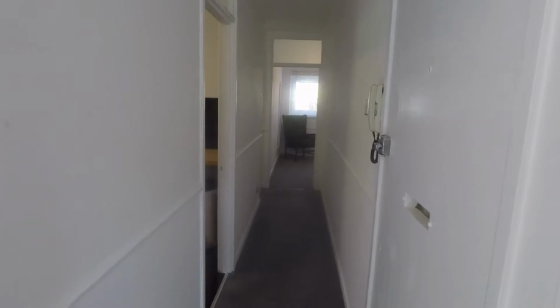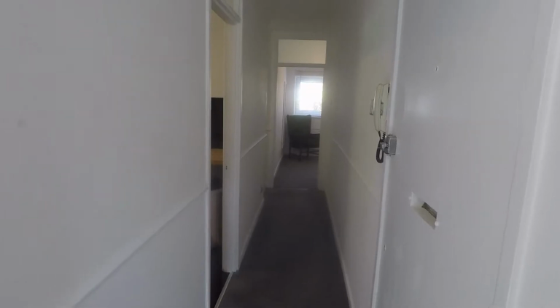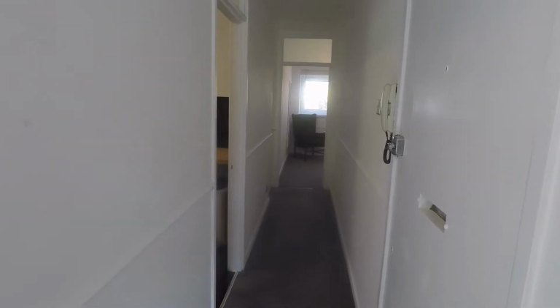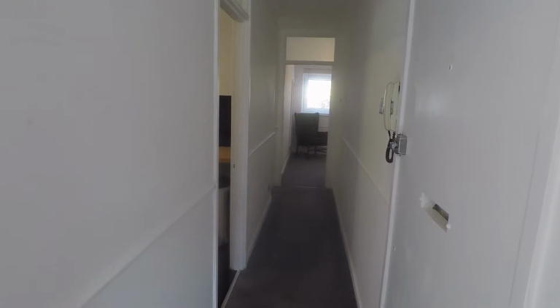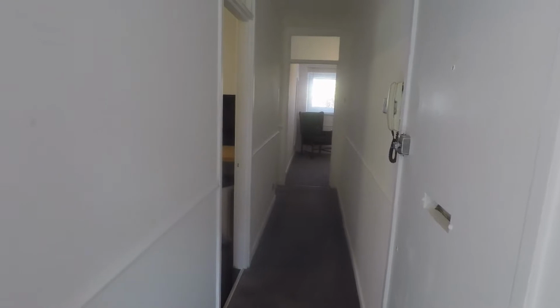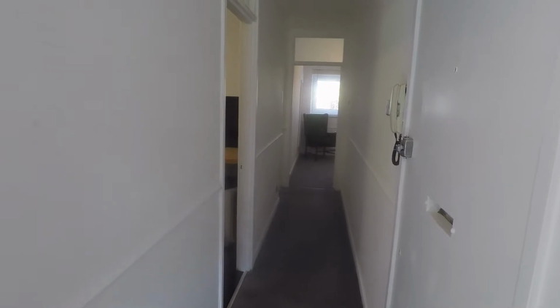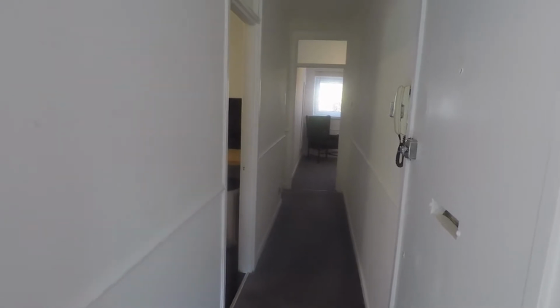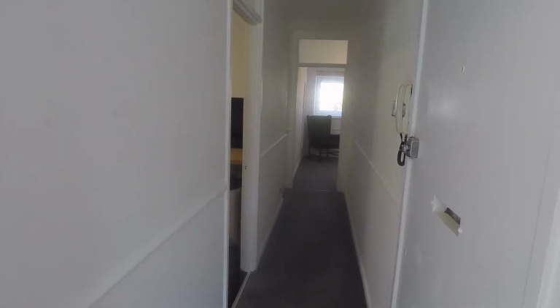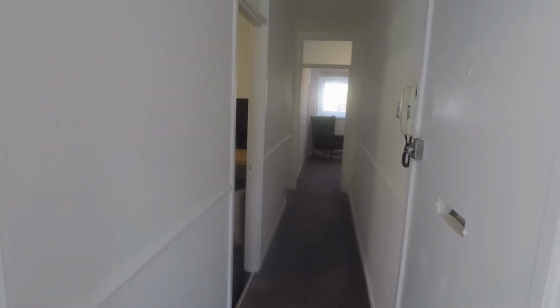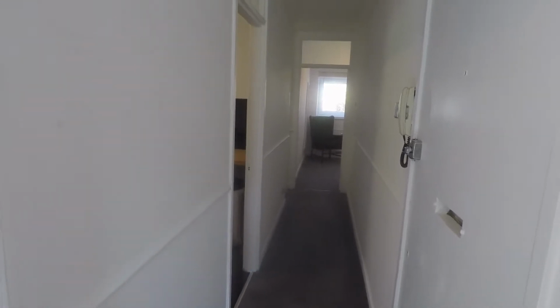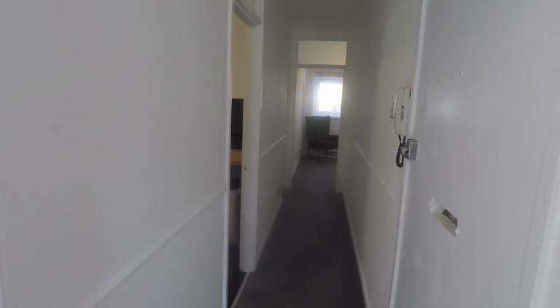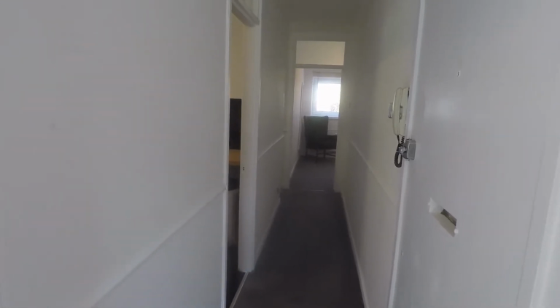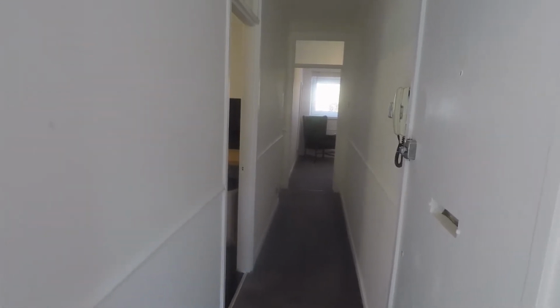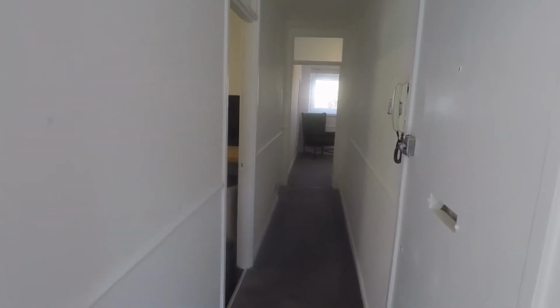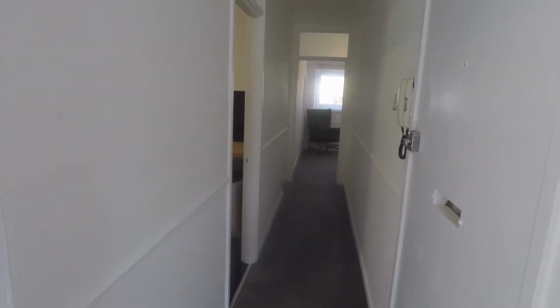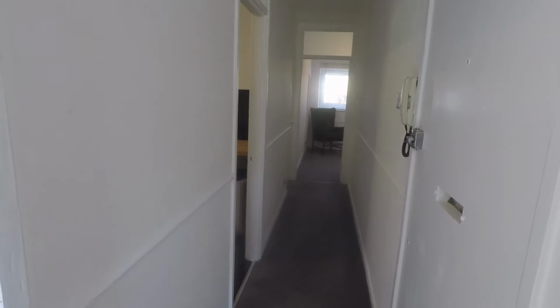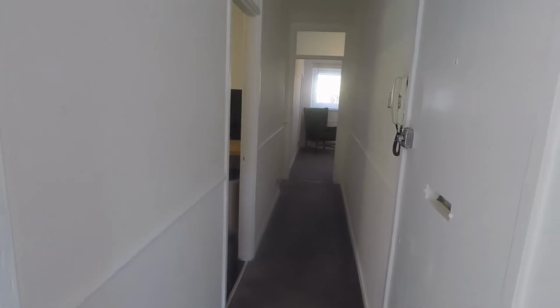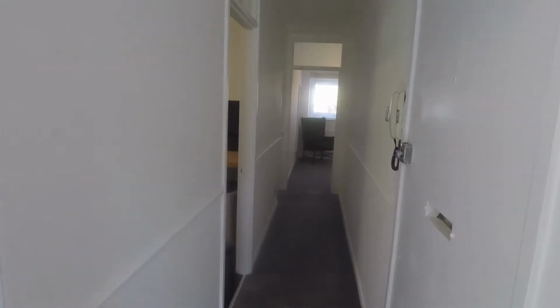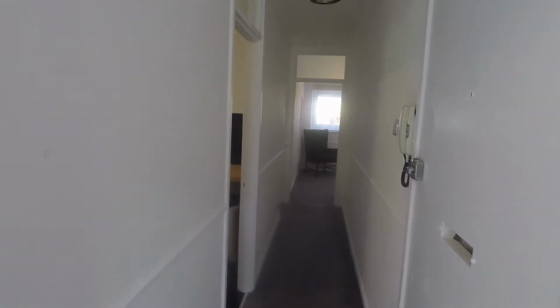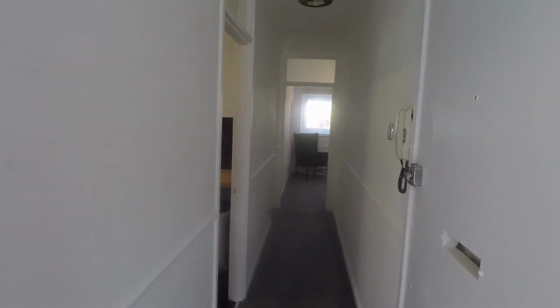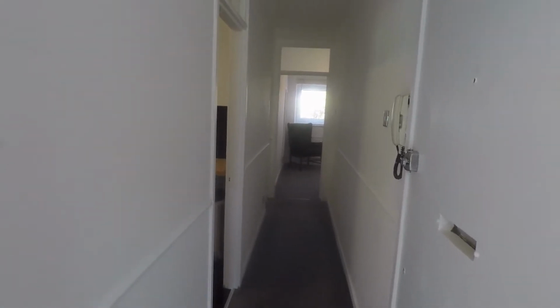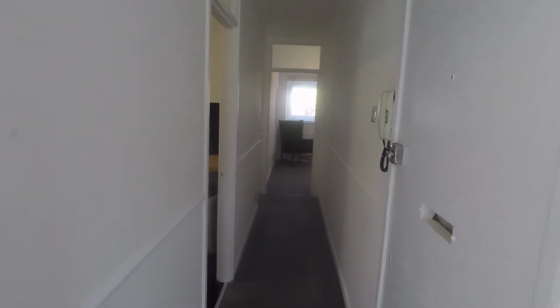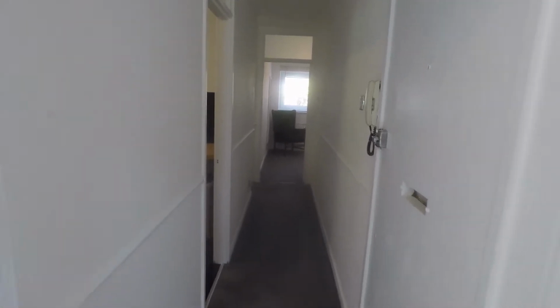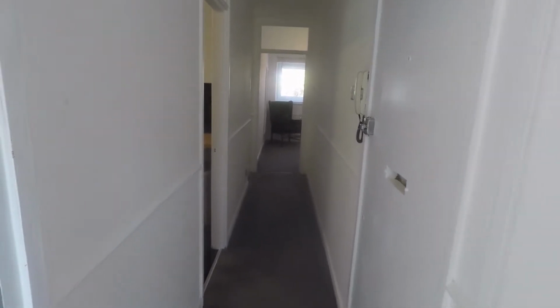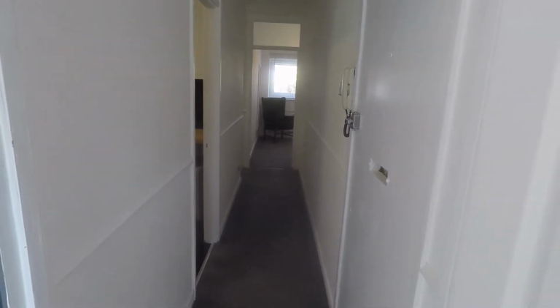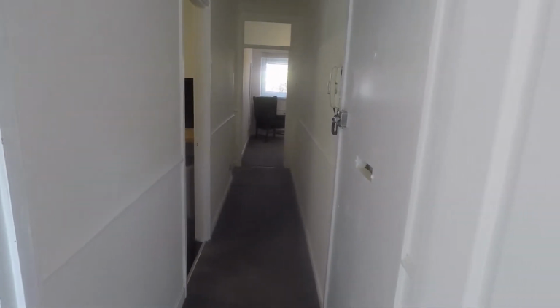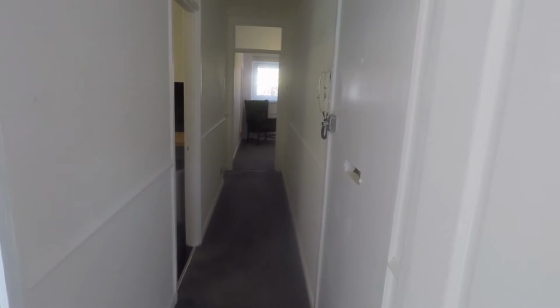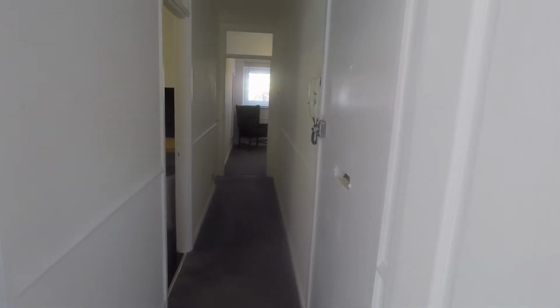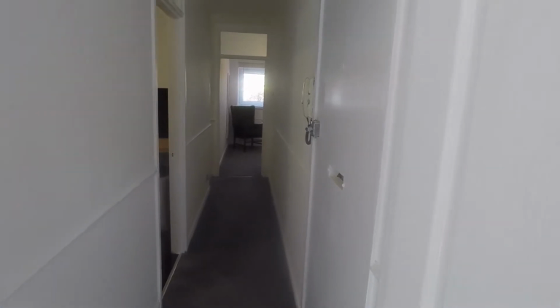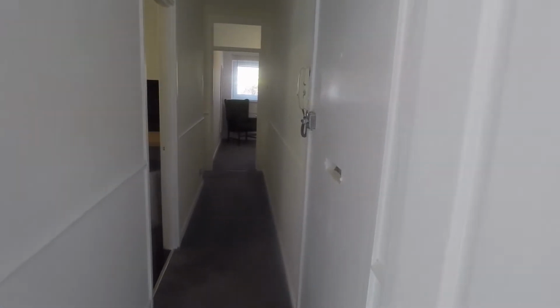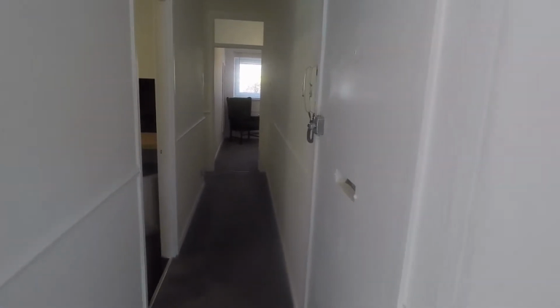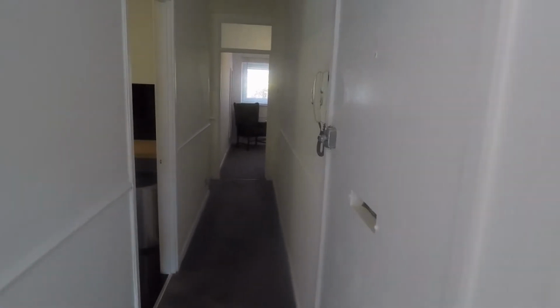Welcome to this video tour of this two-bedroom first floor apartment situated on Goldcrest Drive in Cardiff. Starting inside the main hallway area which connects you to all the rooms of the apartment.